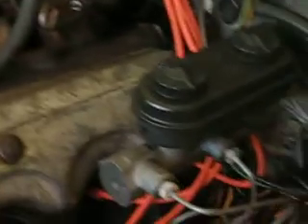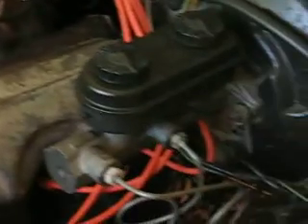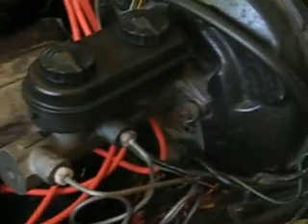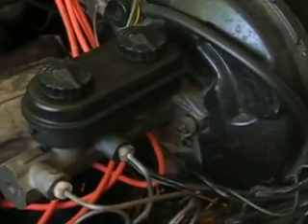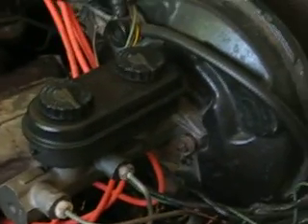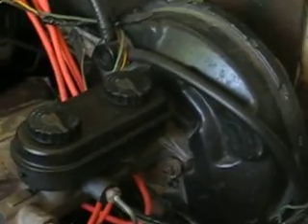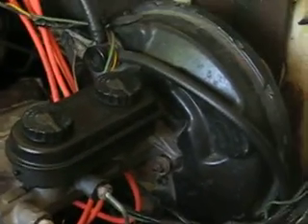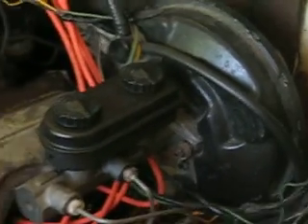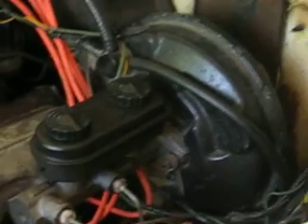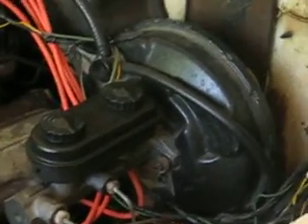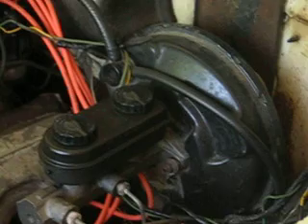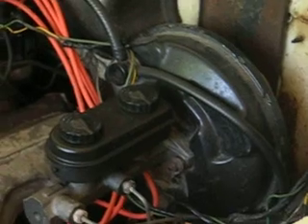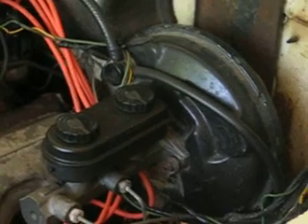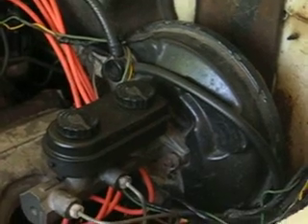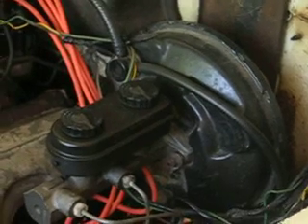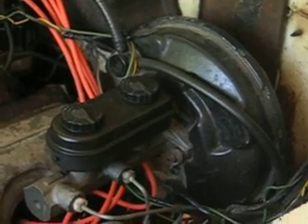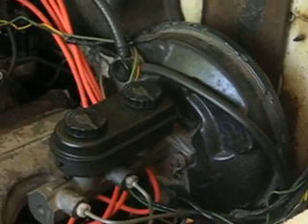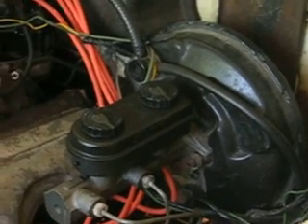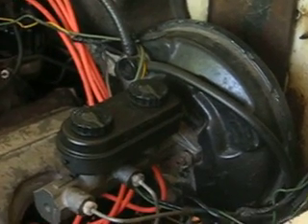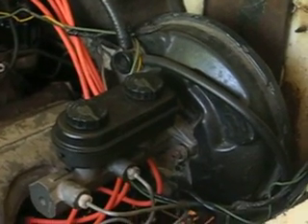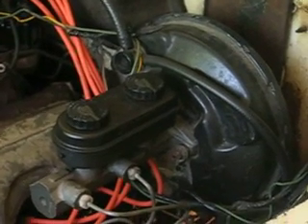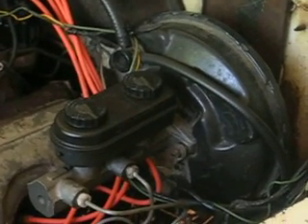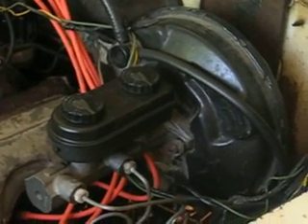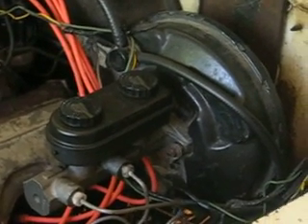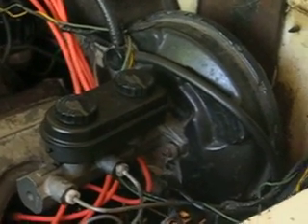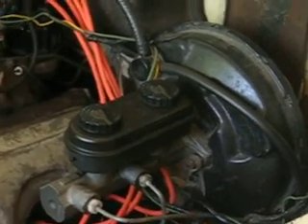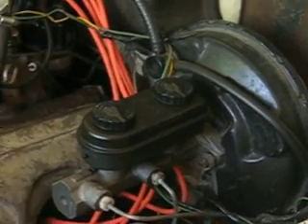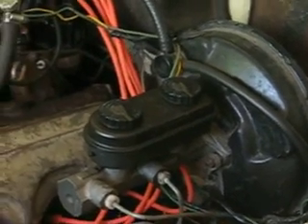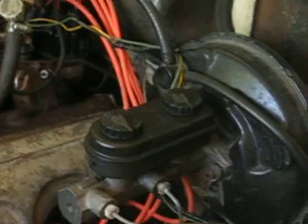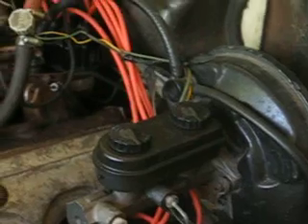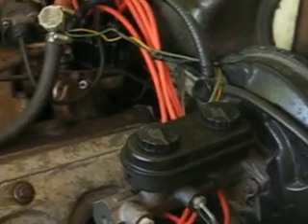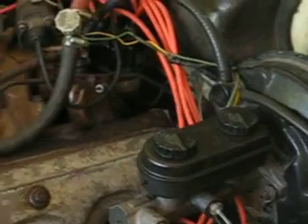And although that's a modern brake booster on there, the genuine 58 brake booster worked the same way — vacuum derived from the engine.